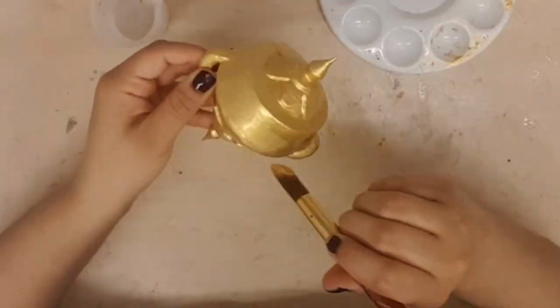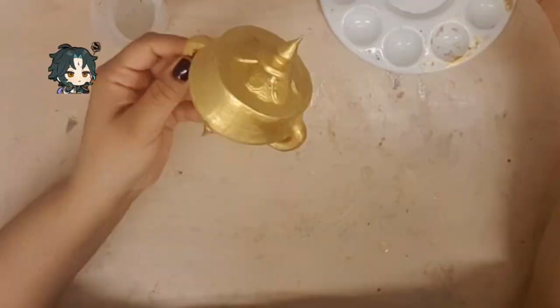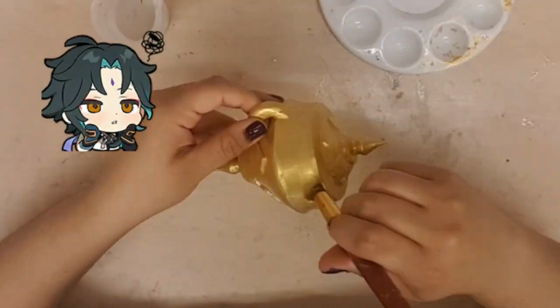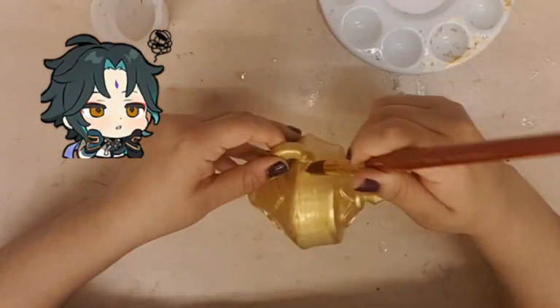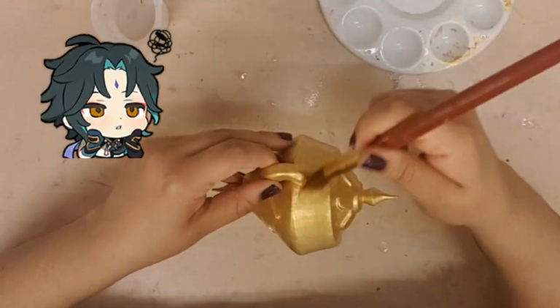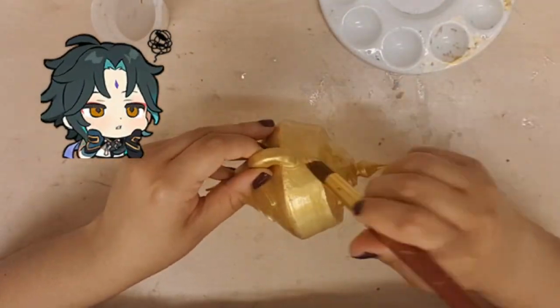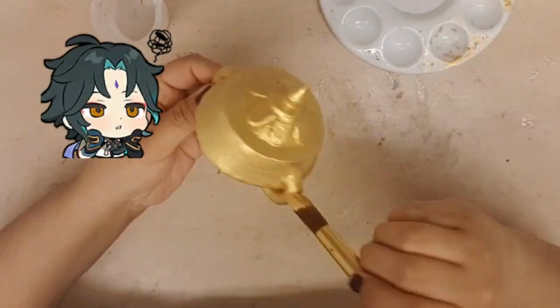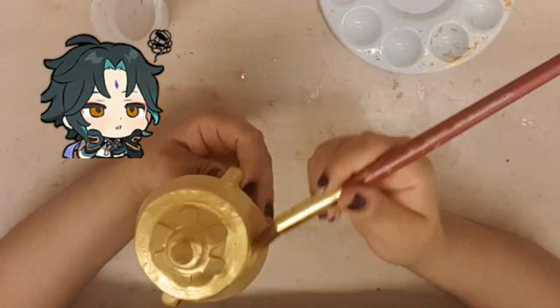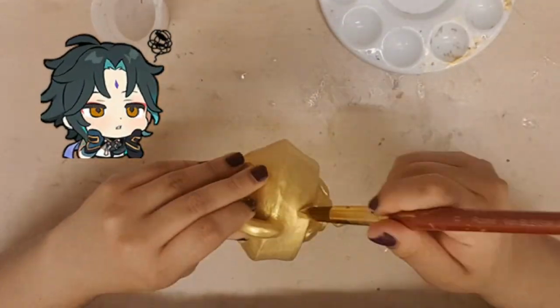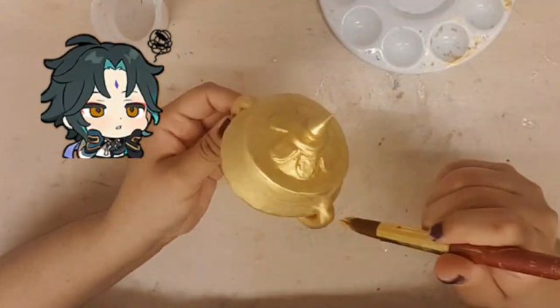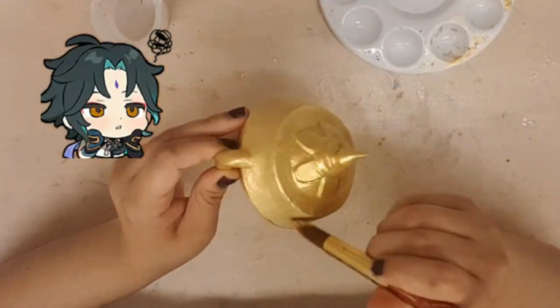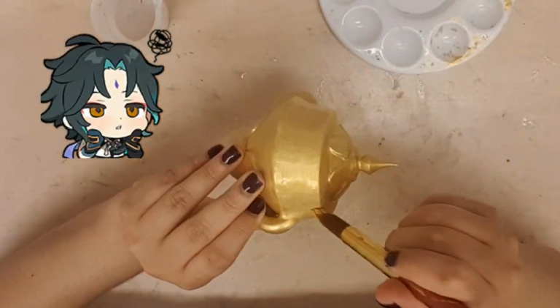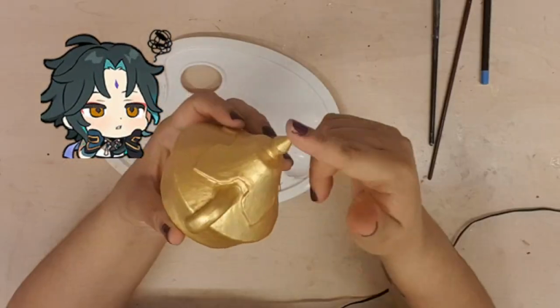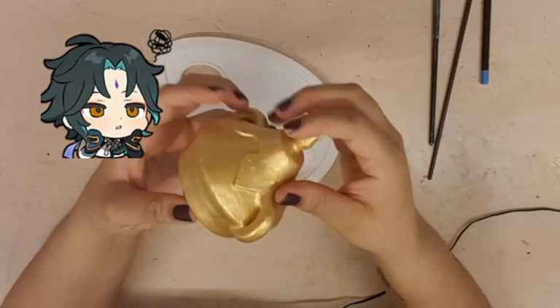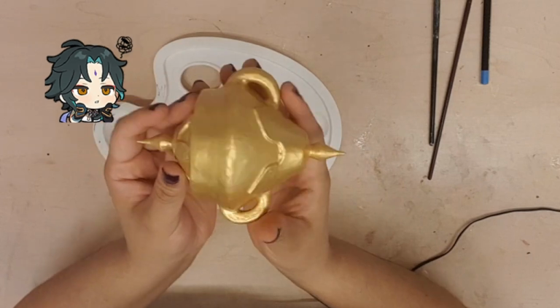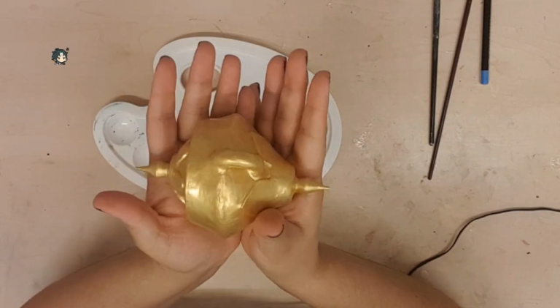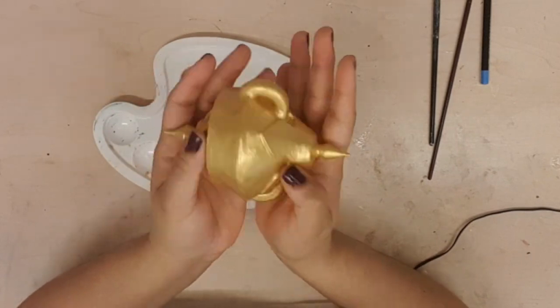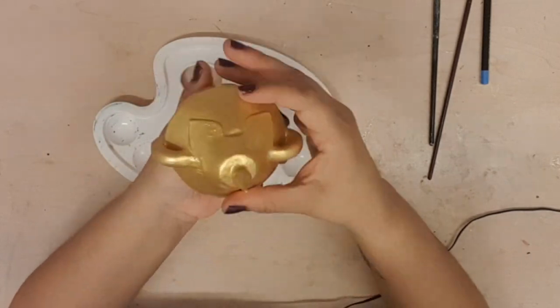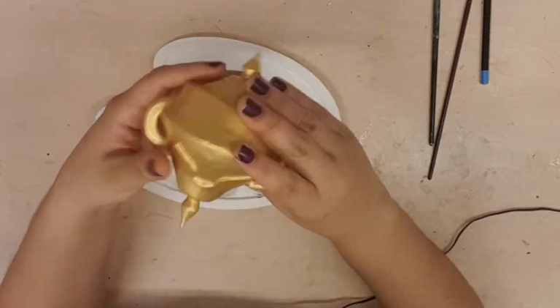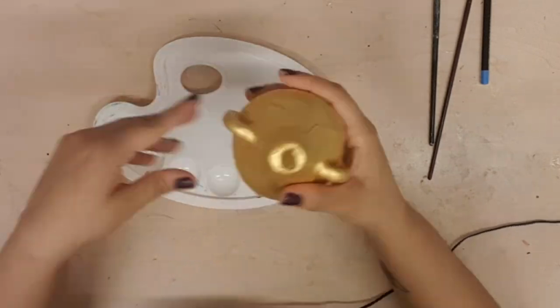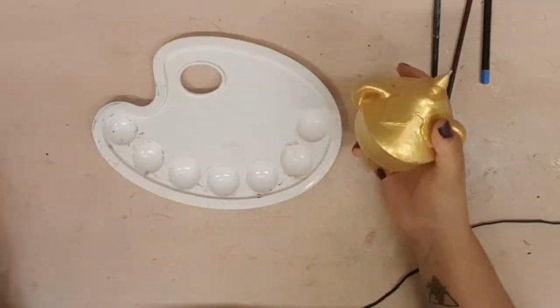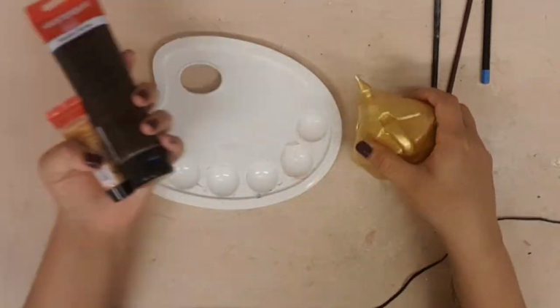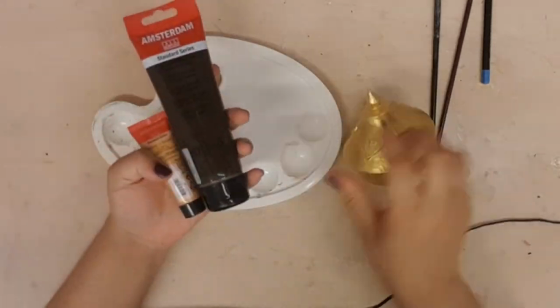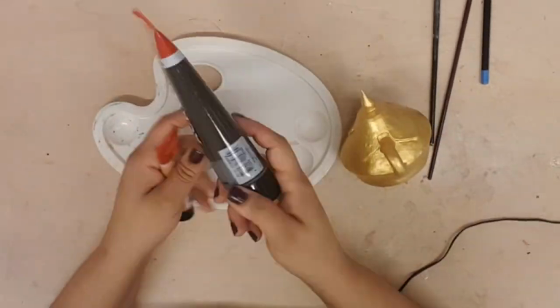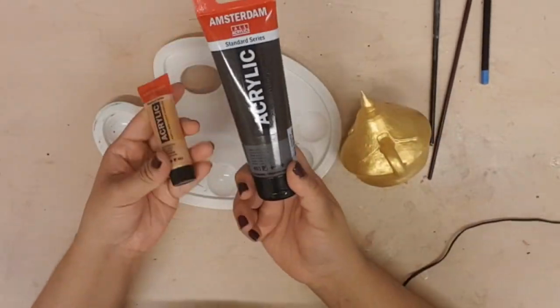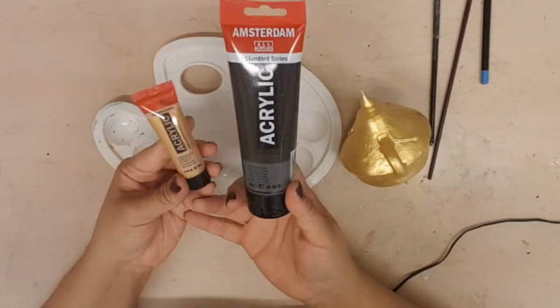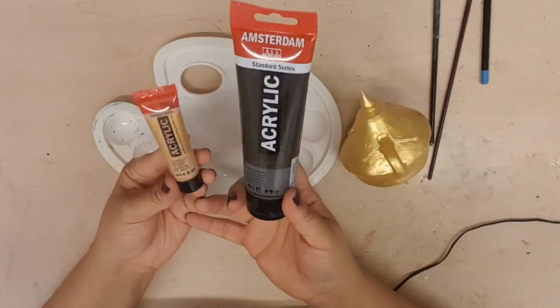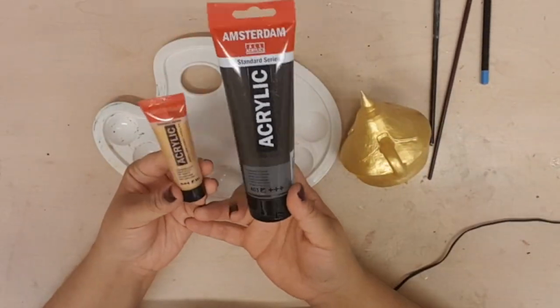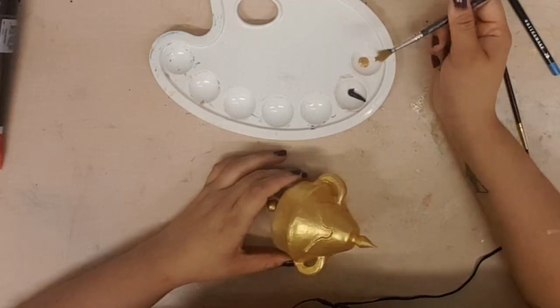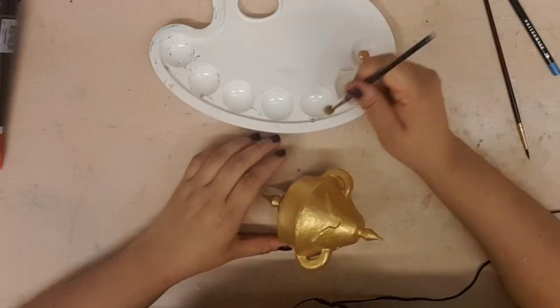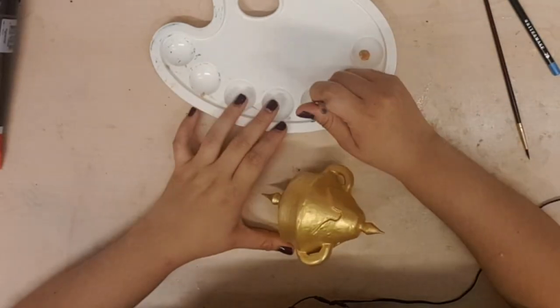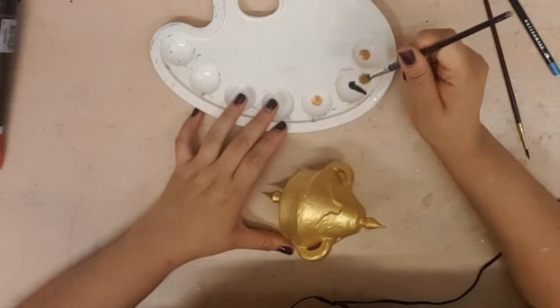I will use my hair dryer in between layers of paint because otherwise this was going to take forever. Once the gold is dry and opaque enough — wait, no, I mean — it is time for weathering. I tried using brown with a darker gold for this instead of just plain black.